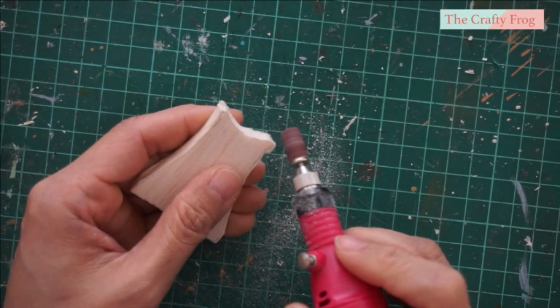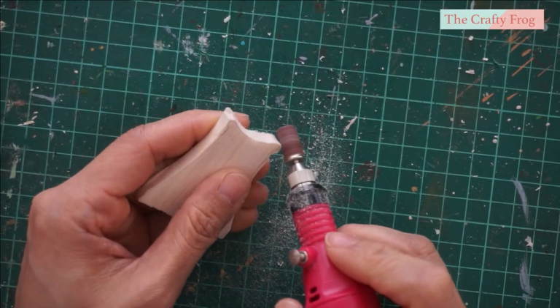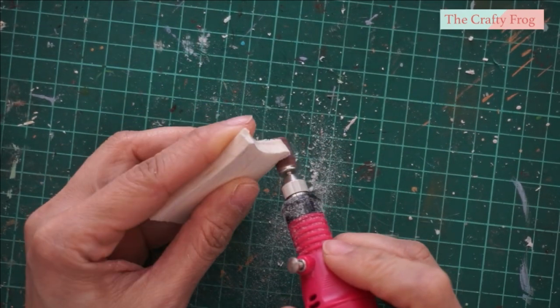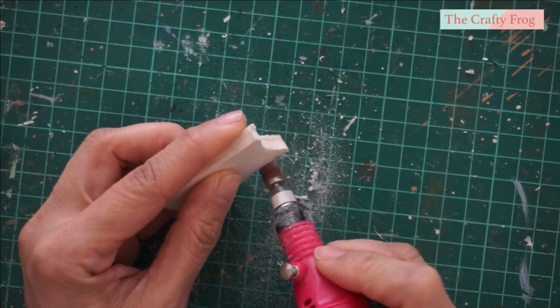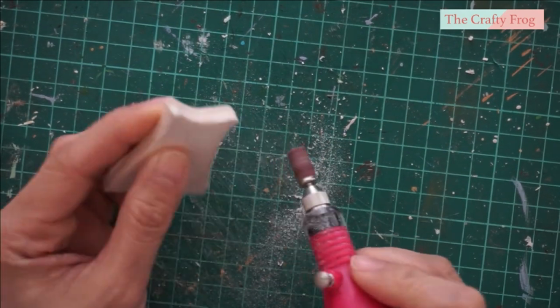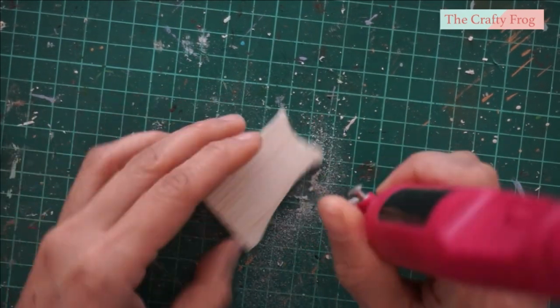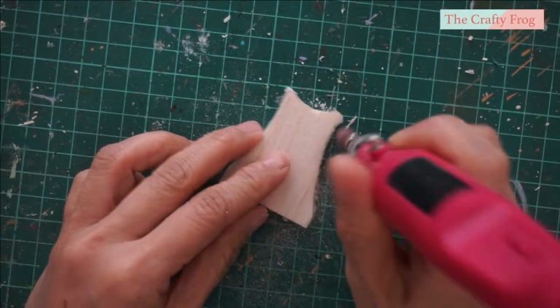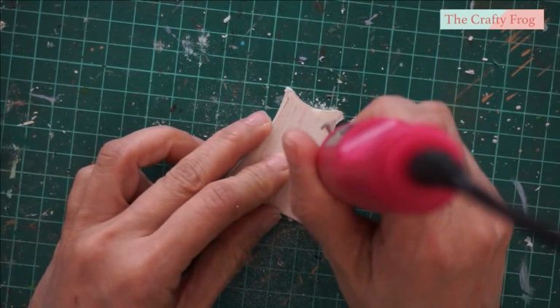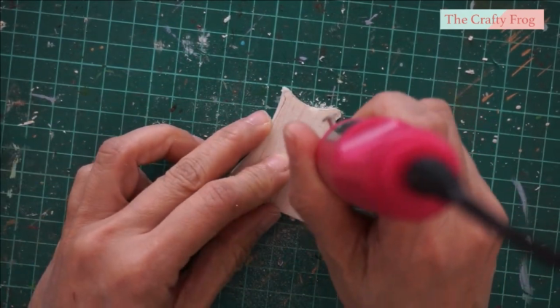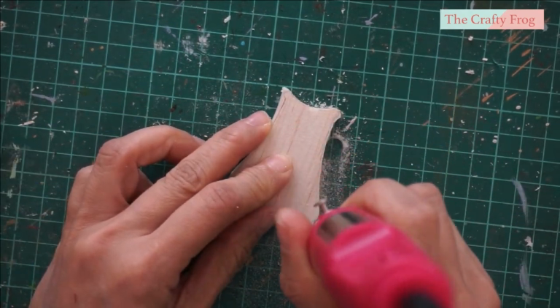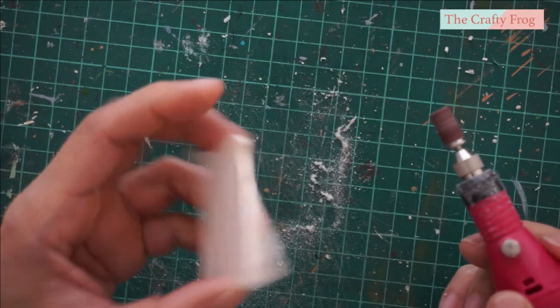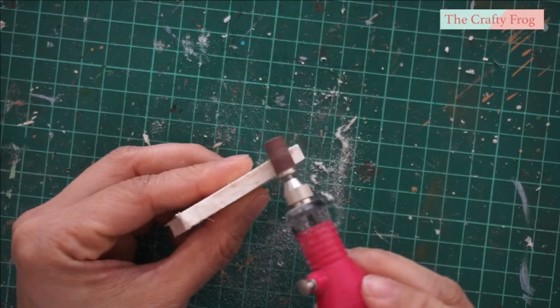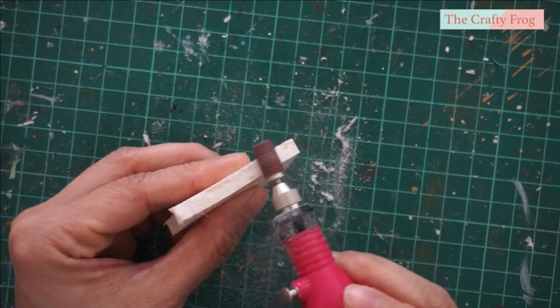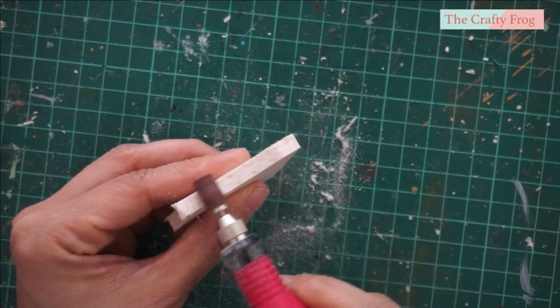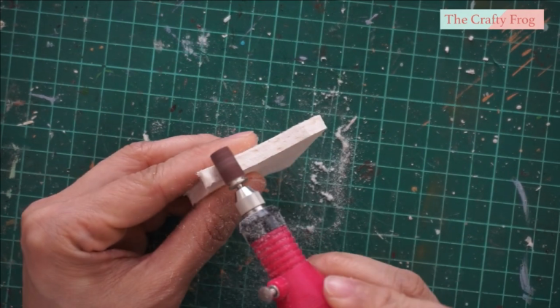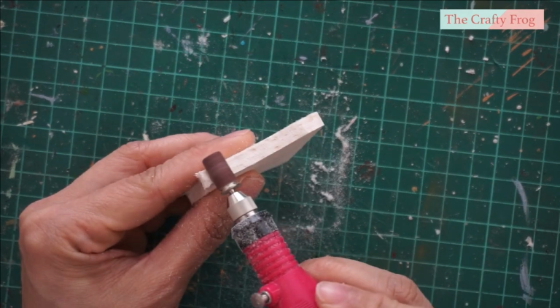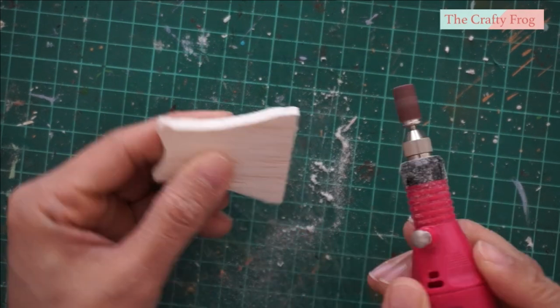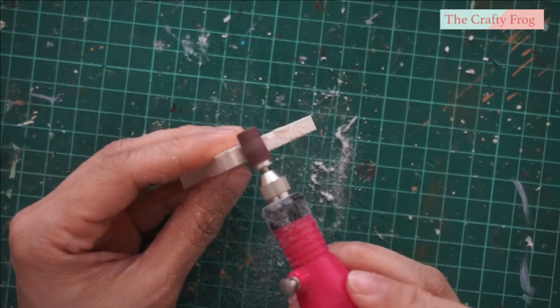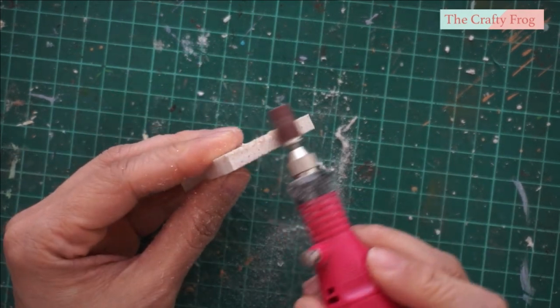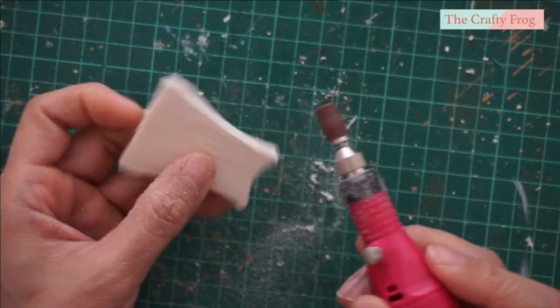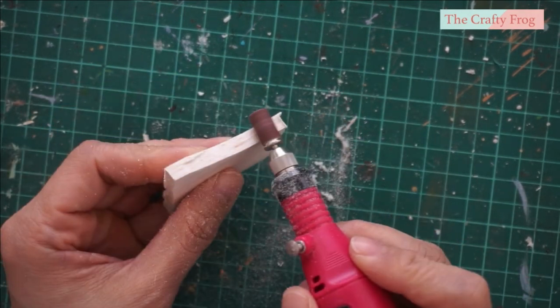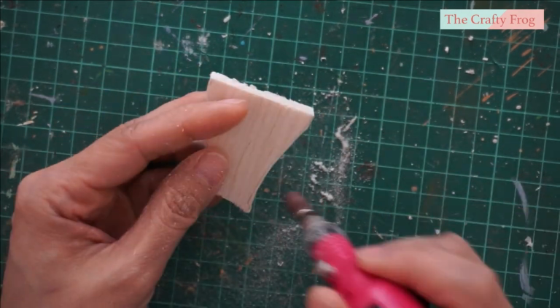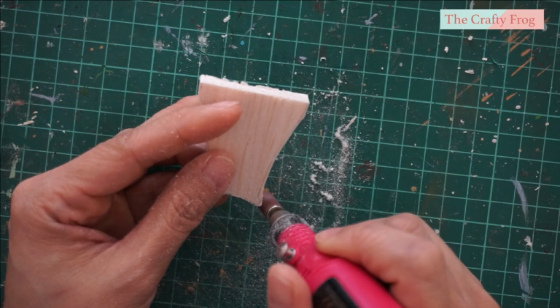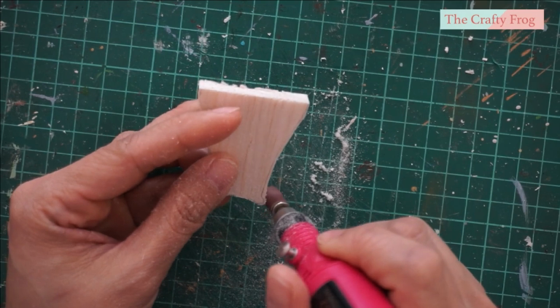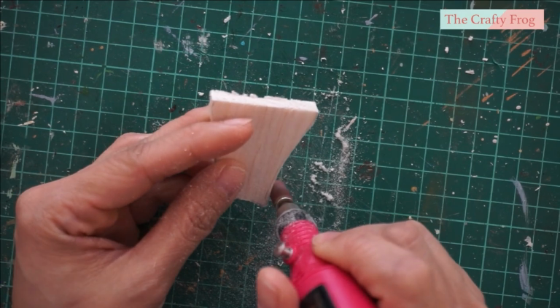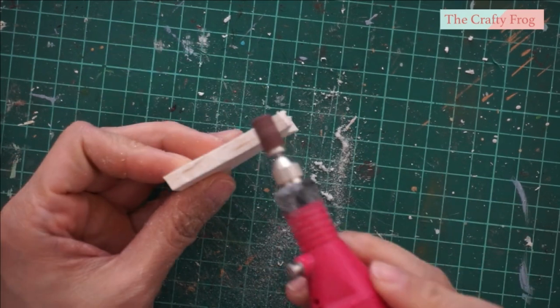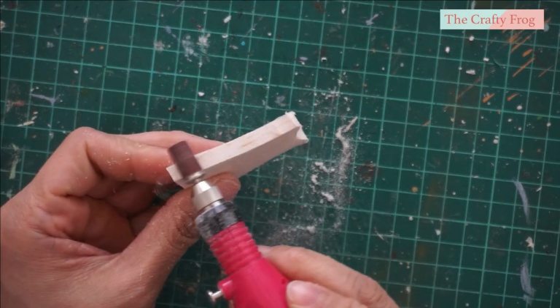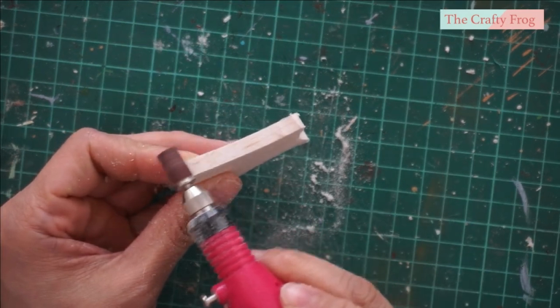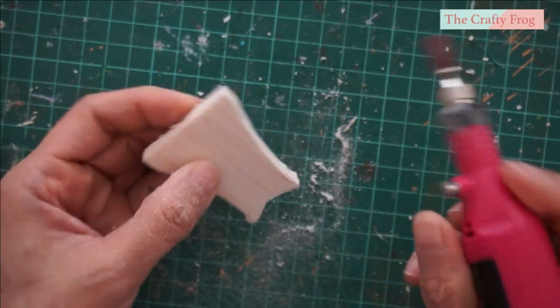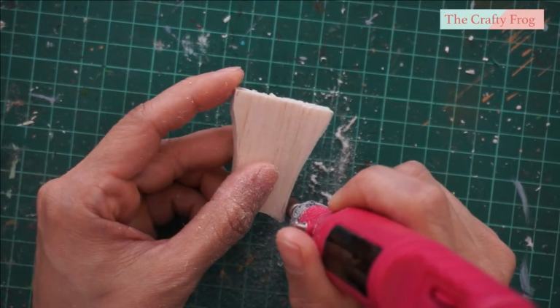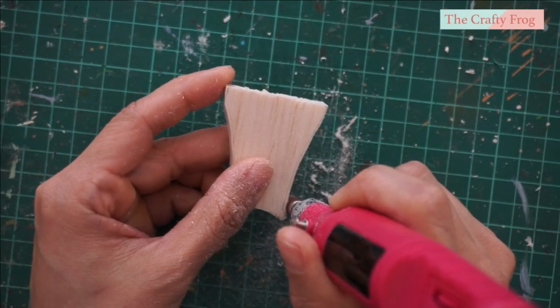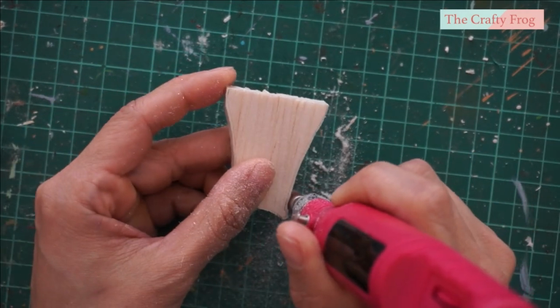I am using an electric file to smoothen the edges of the craft wood. You can also do this manually using a round file. Also make sure to use a mask so that you don't have to inhale the sawdust.